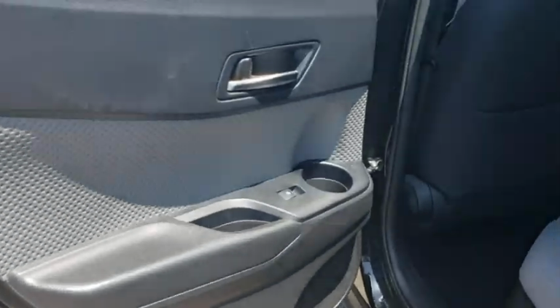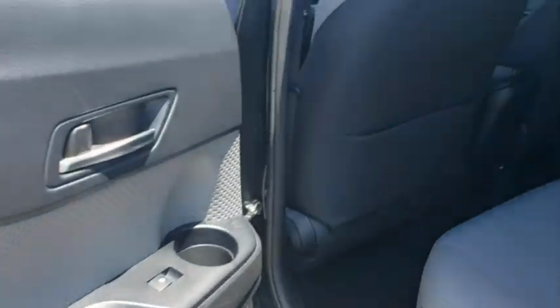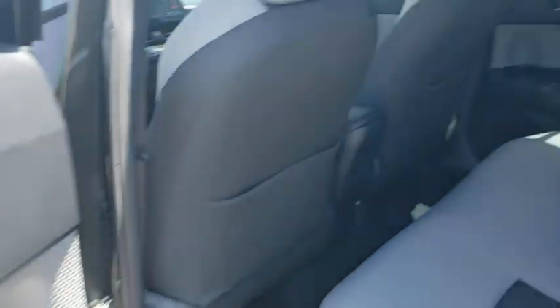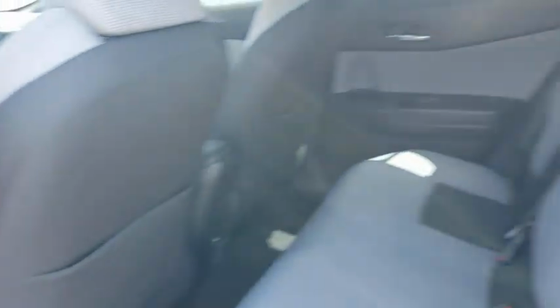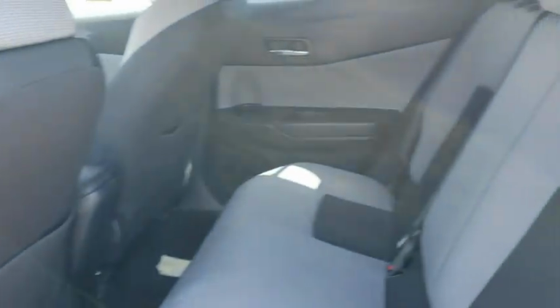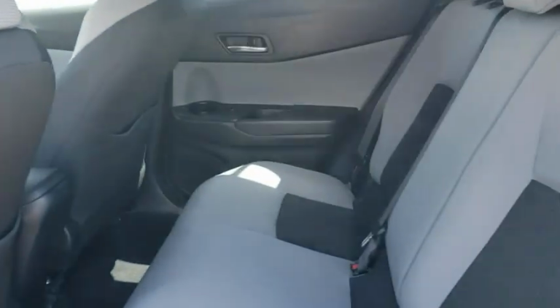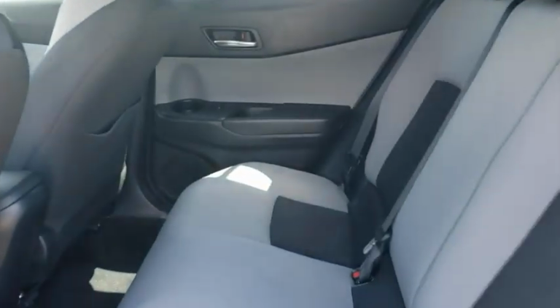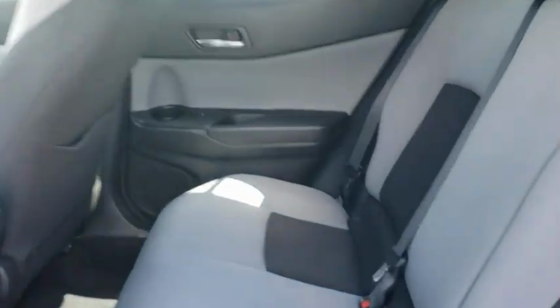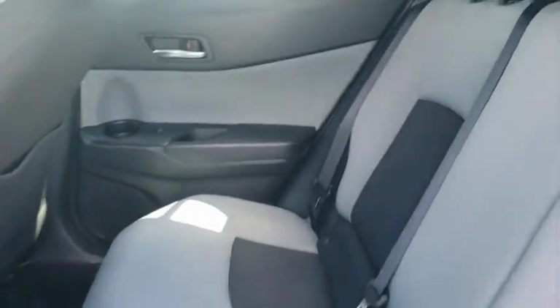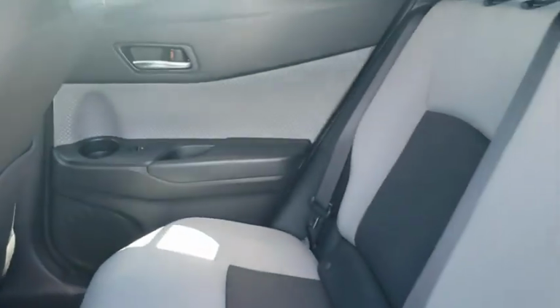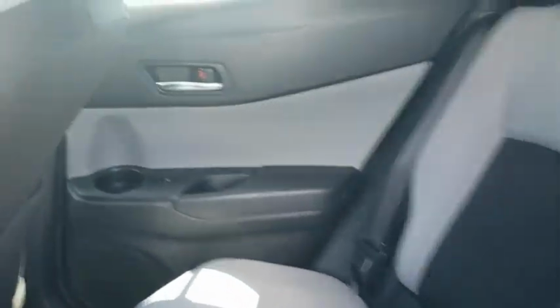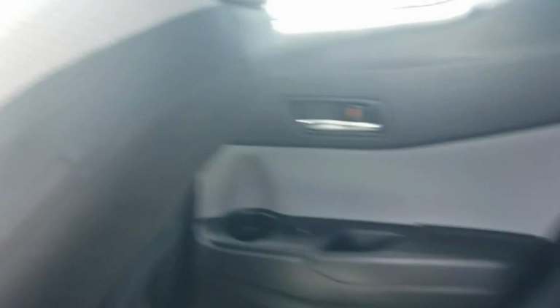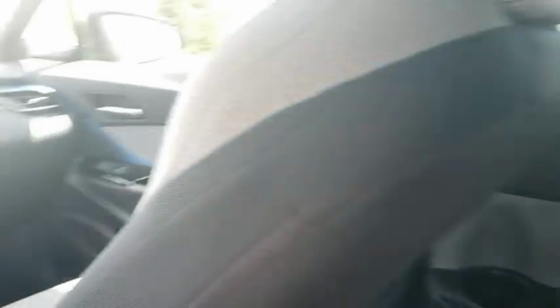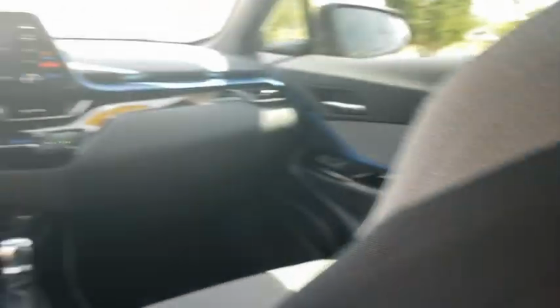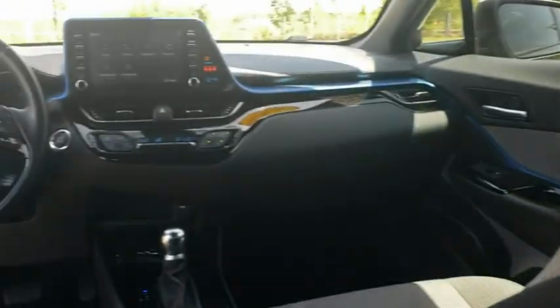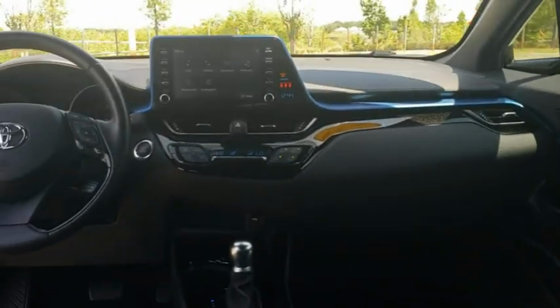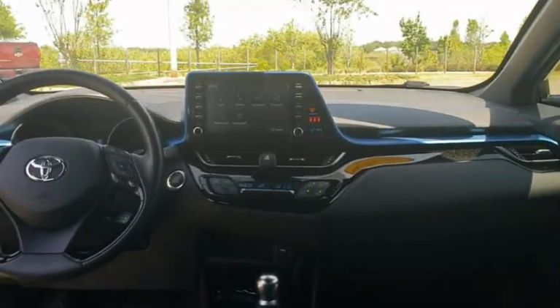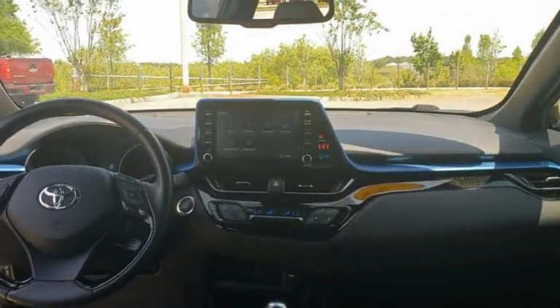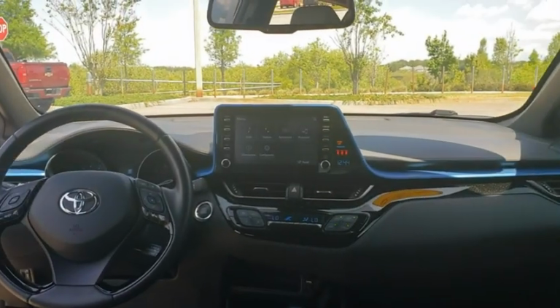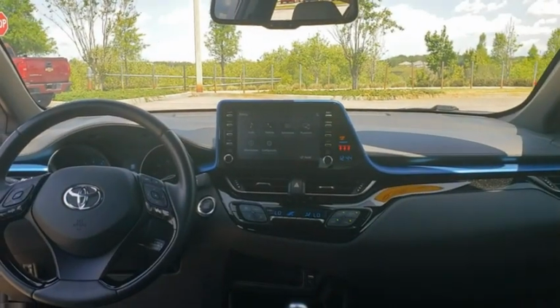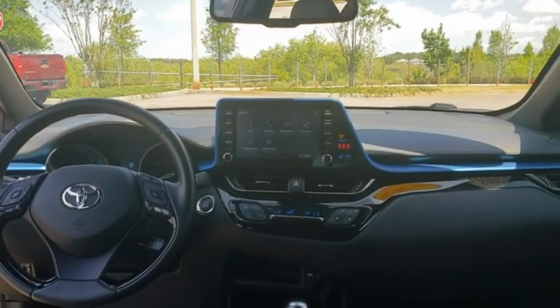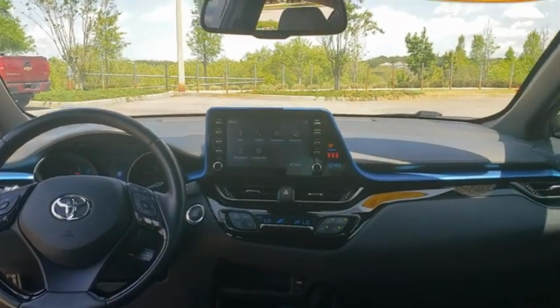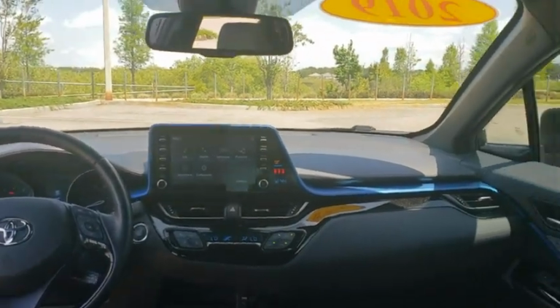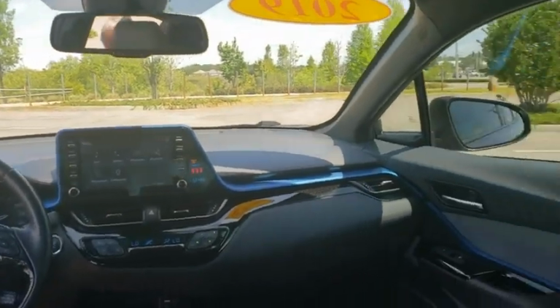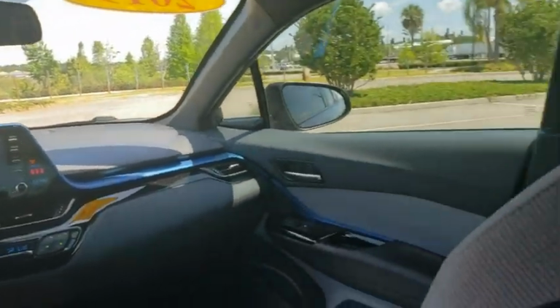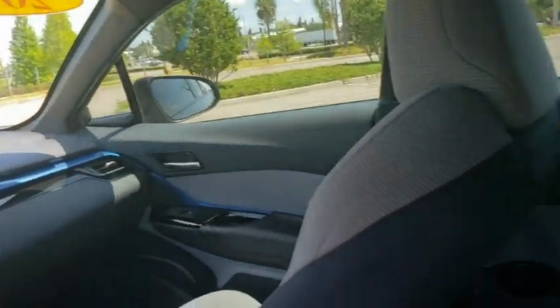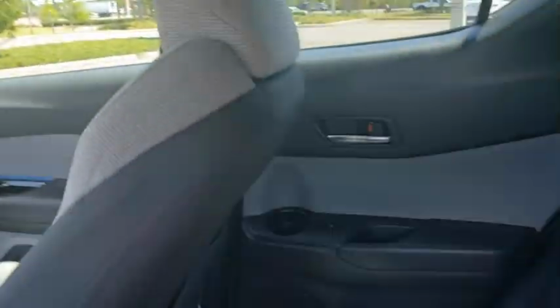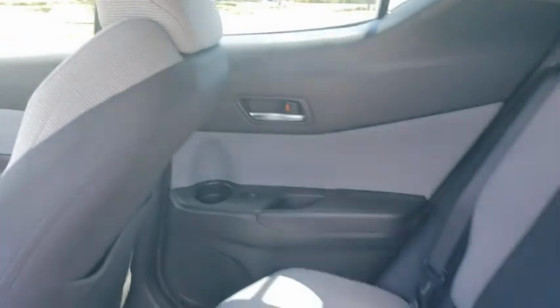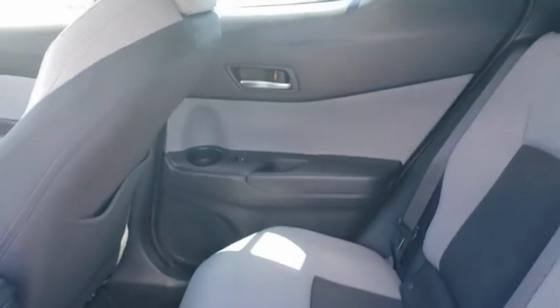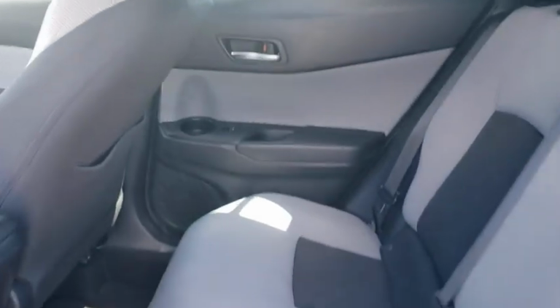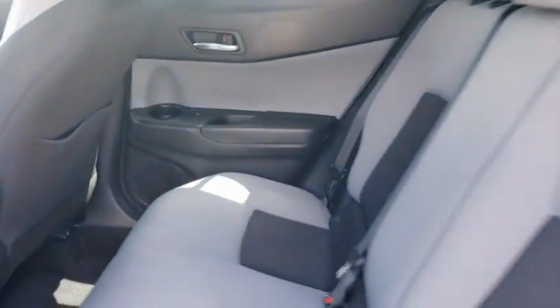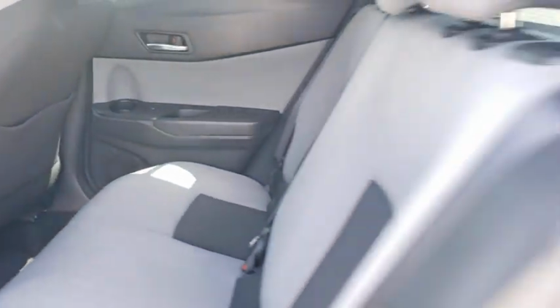Backup camera, anti-lock braking system, steering wheel audio controls, keyless entry, lane departure warning, traction control, stability control, leather wrapped steering wheel, Bluetooth.